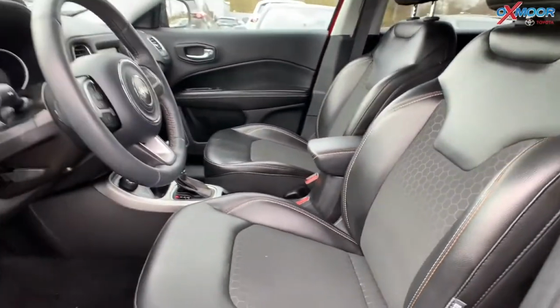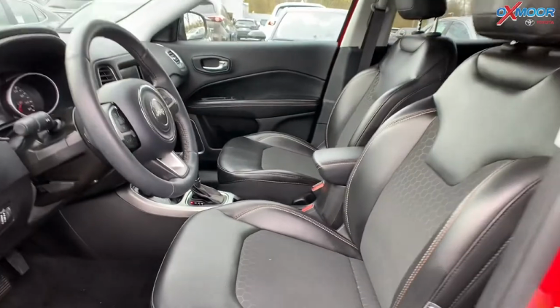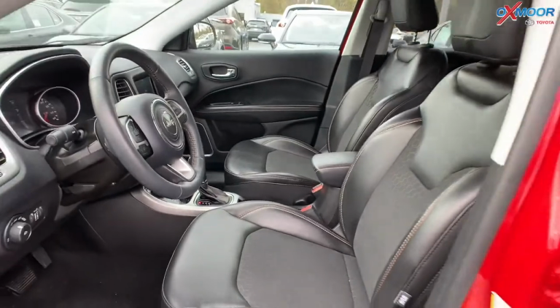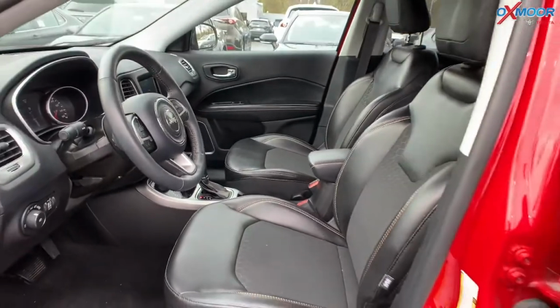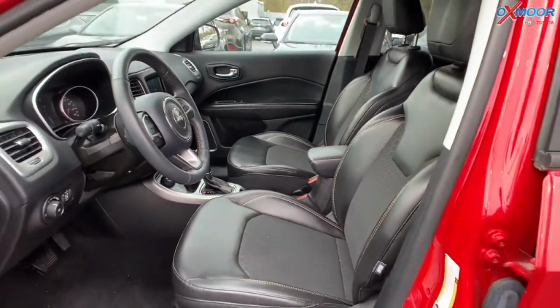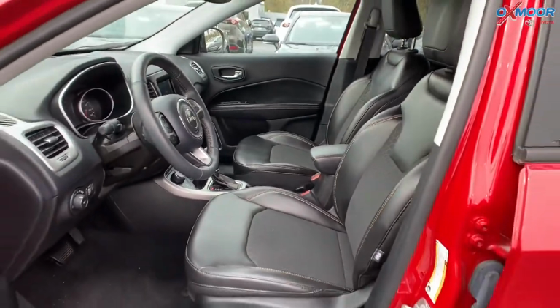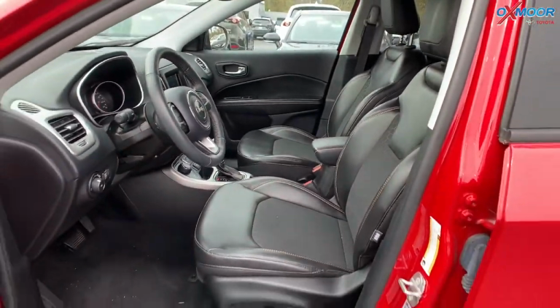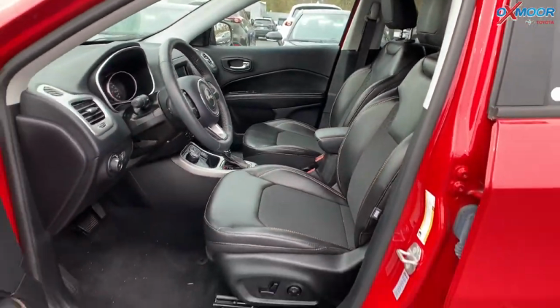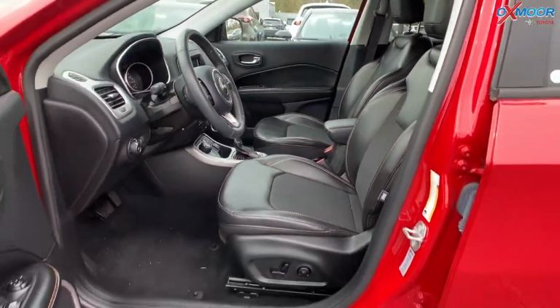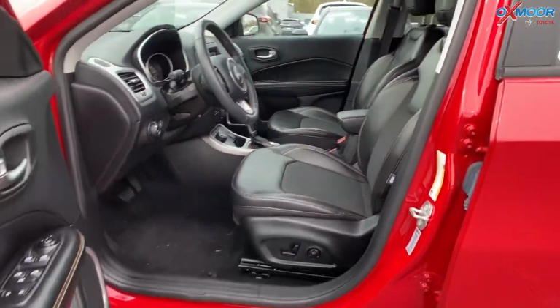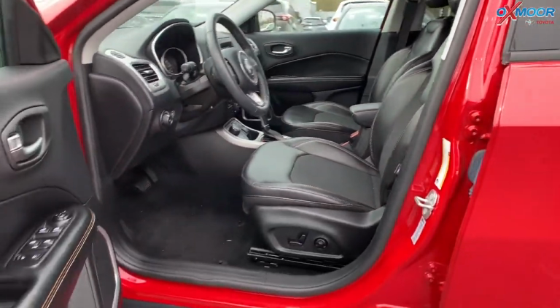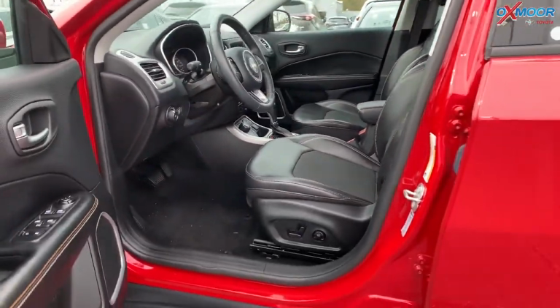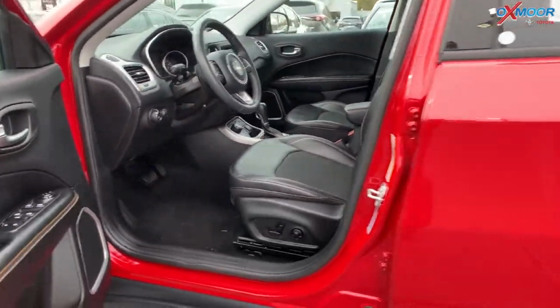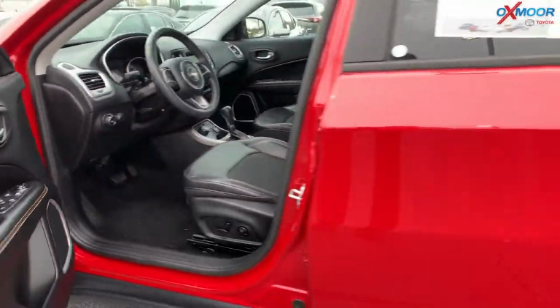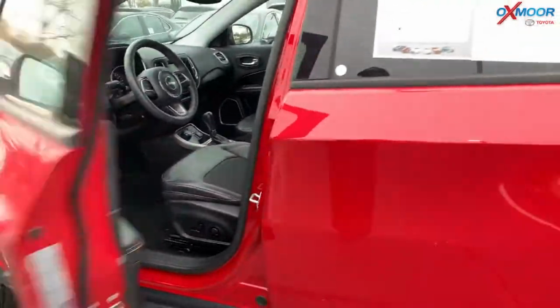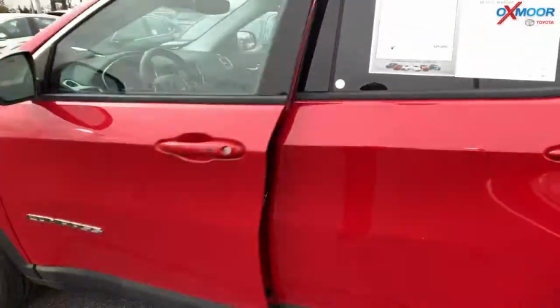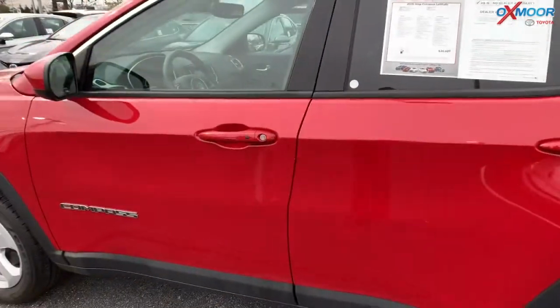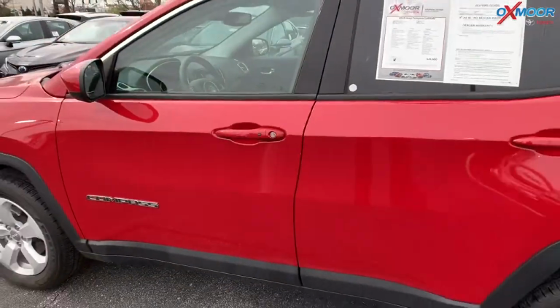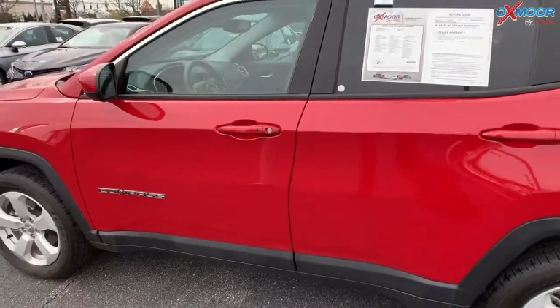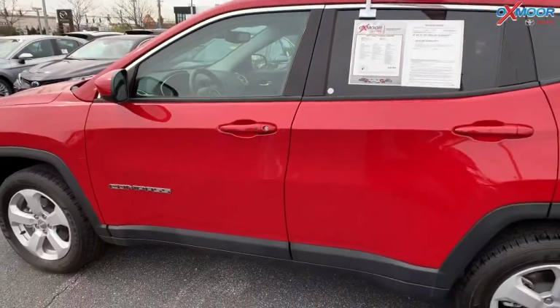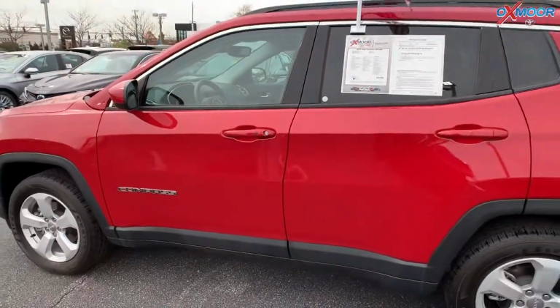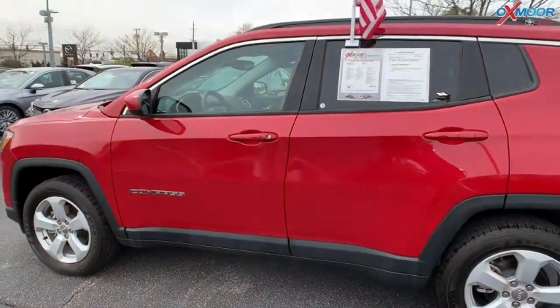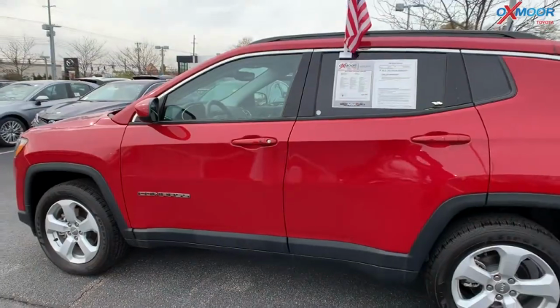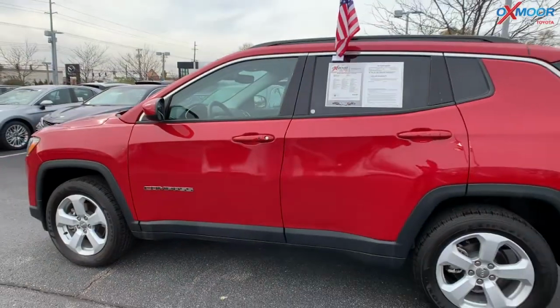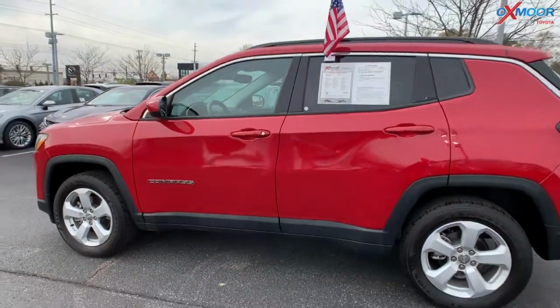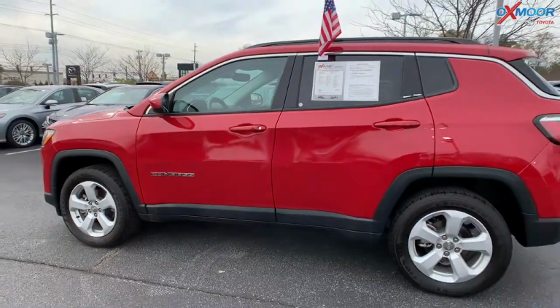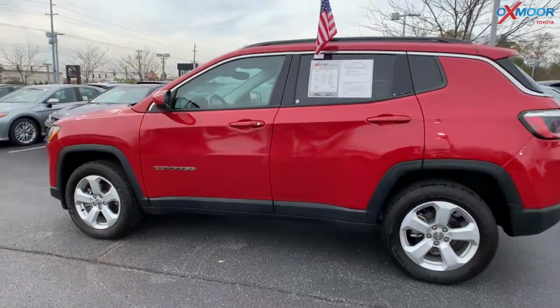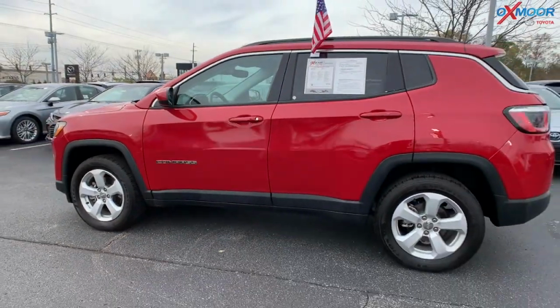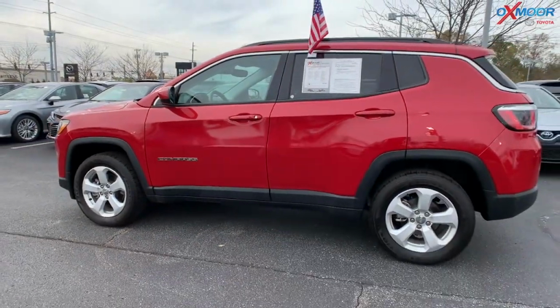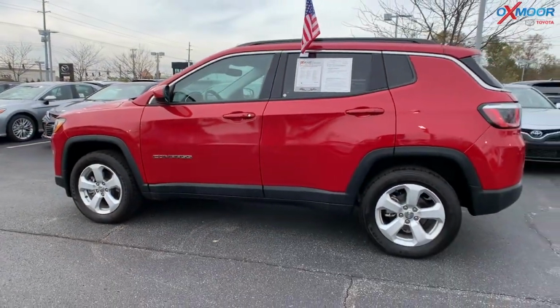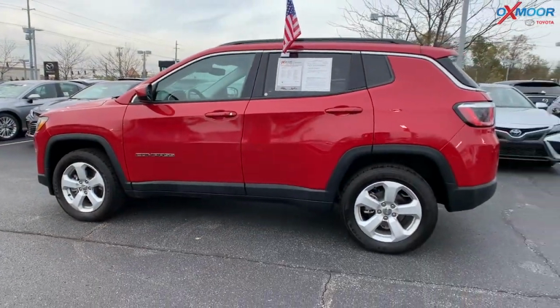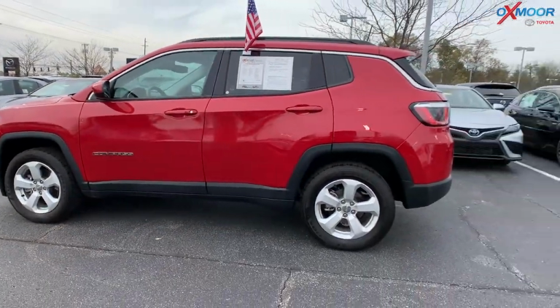That interior is in black. It has a clean Carfax and was locally owned. Mileage is 9,238 and the price is $21,000.